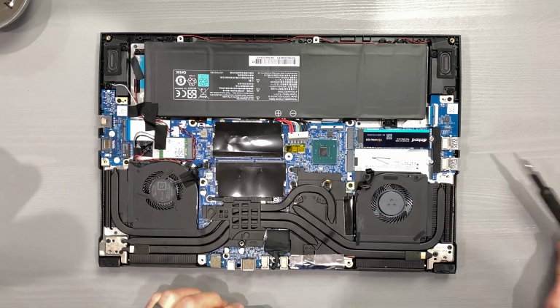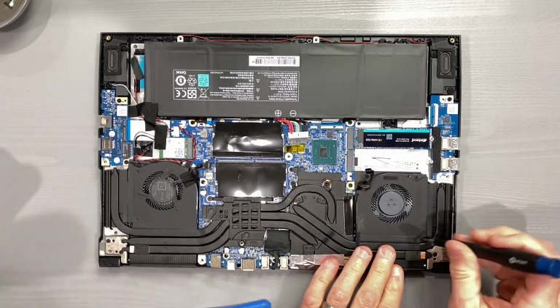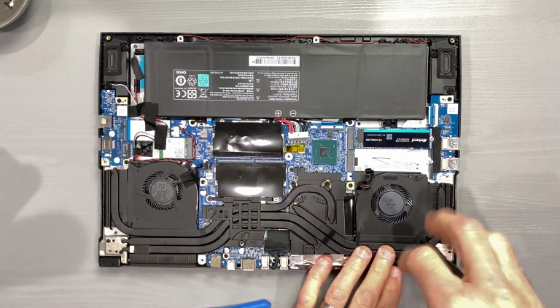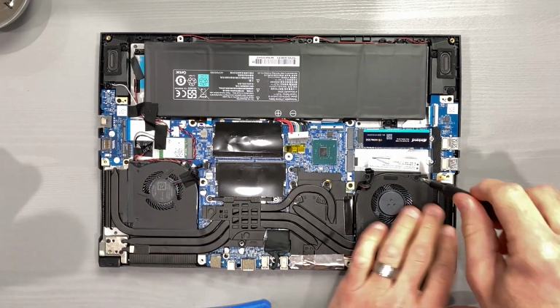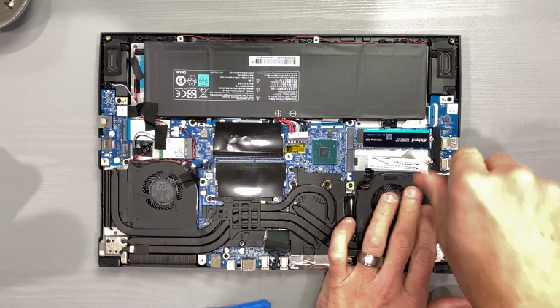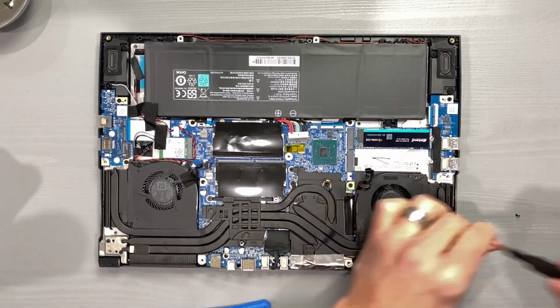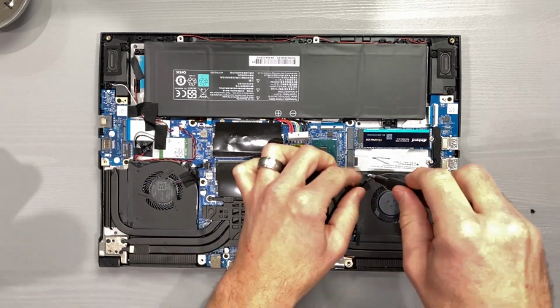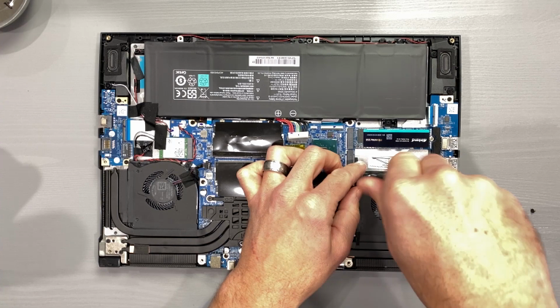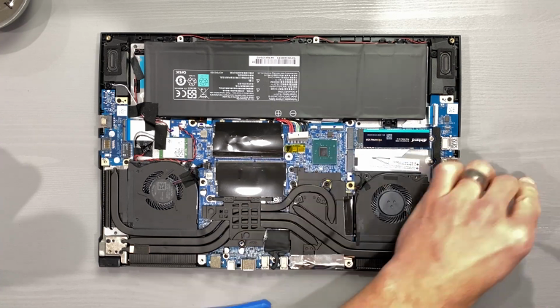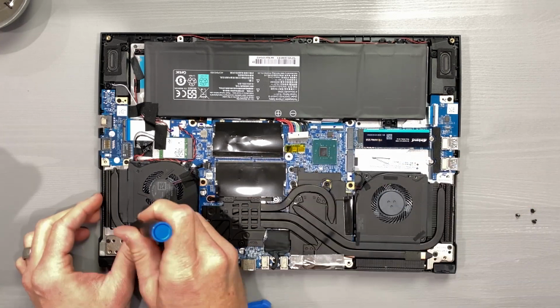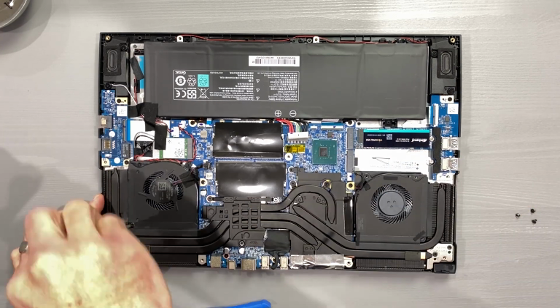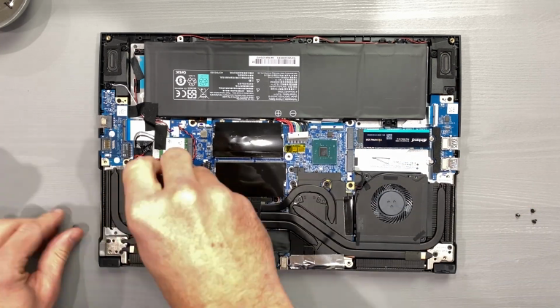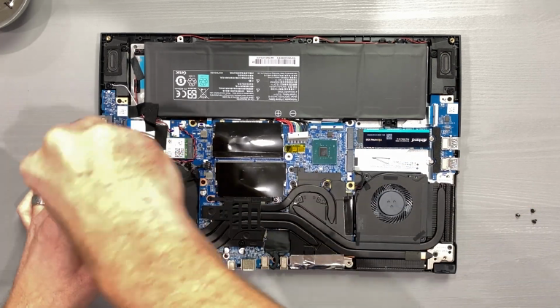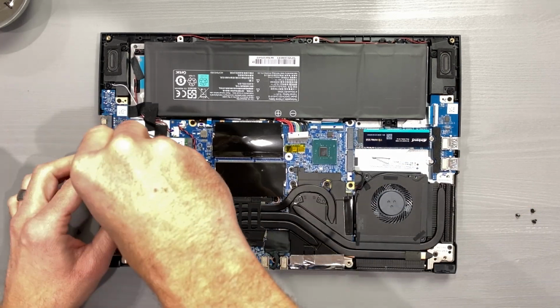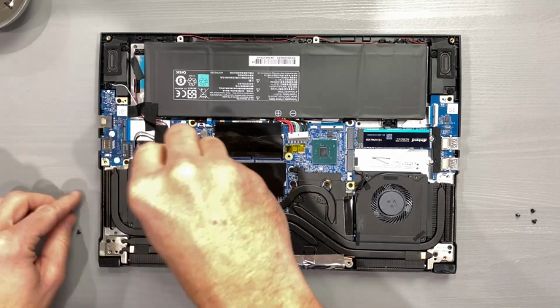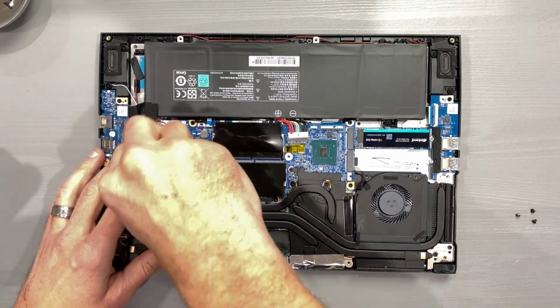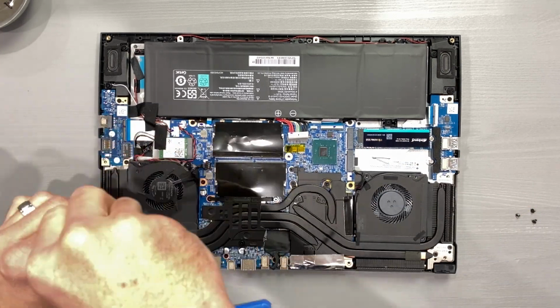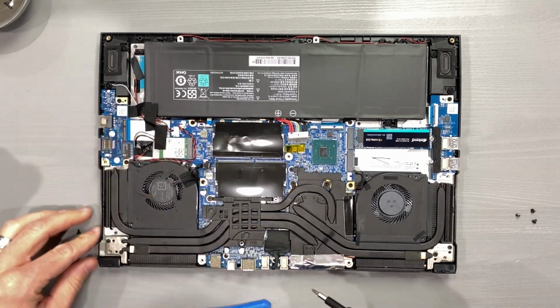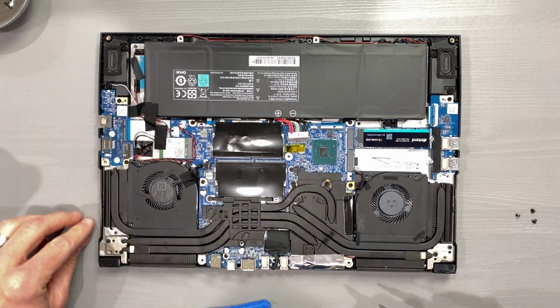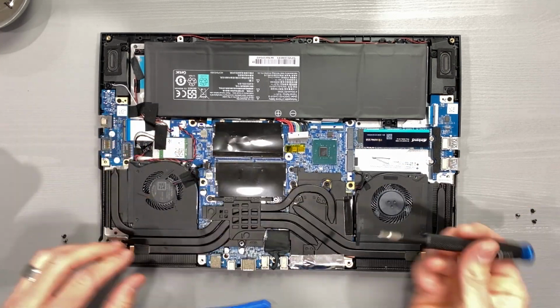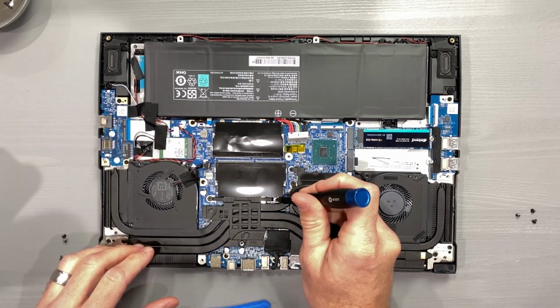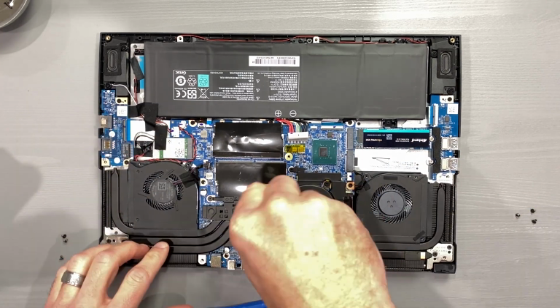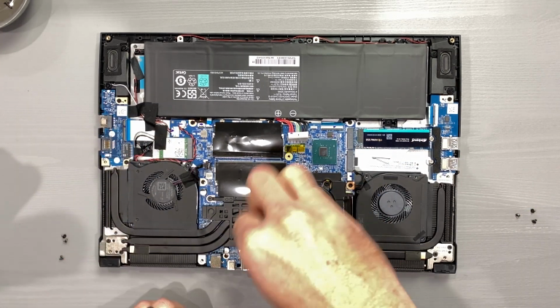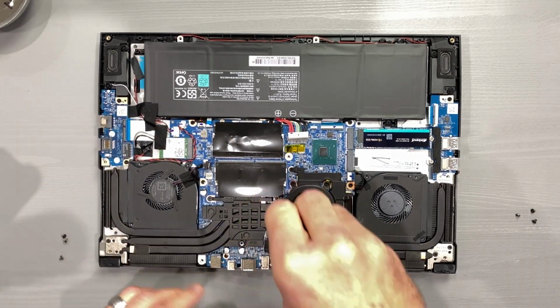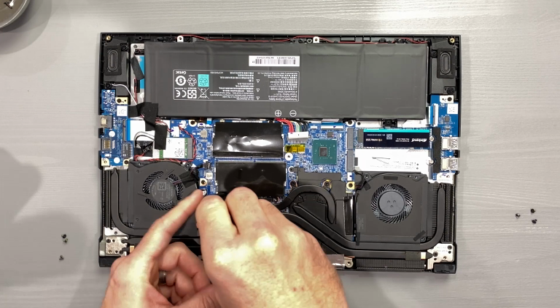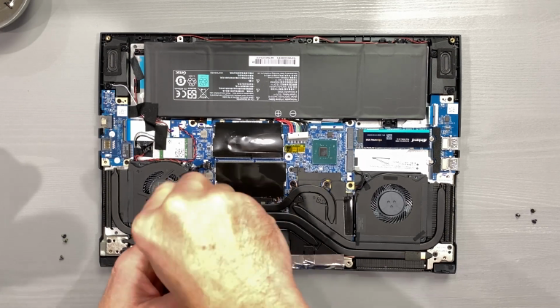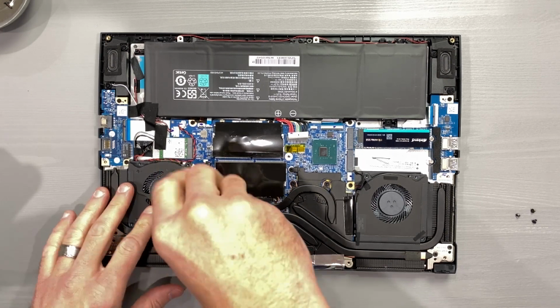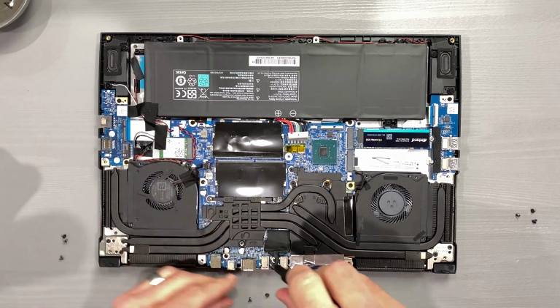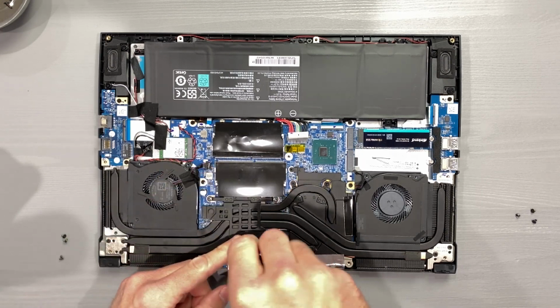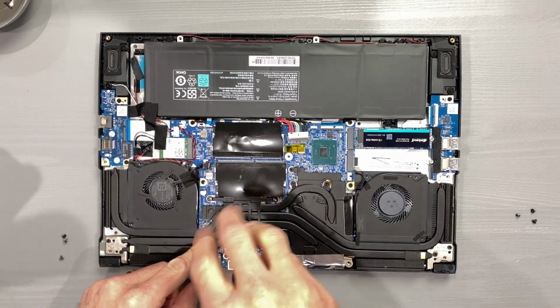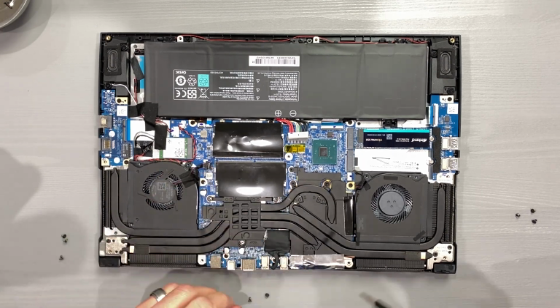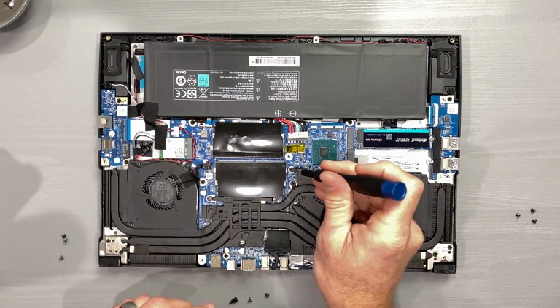Next, remove the three screws per fan, followed by the seven screws that hold the cooler to the motherboard. One of these screws is hidden under a piece of foil tape.